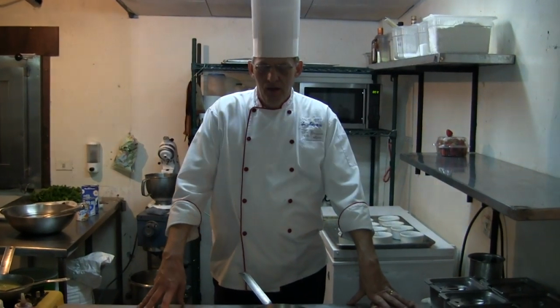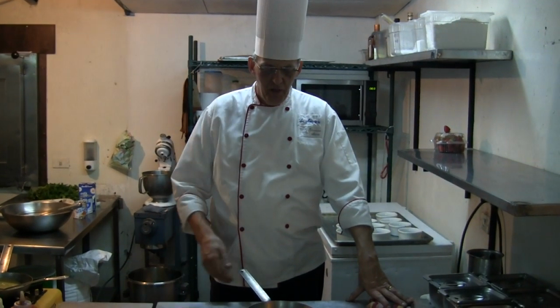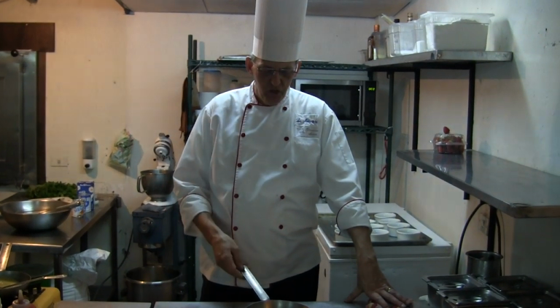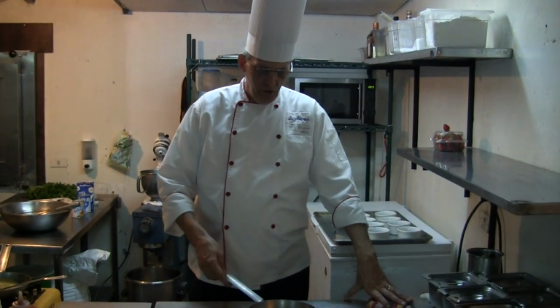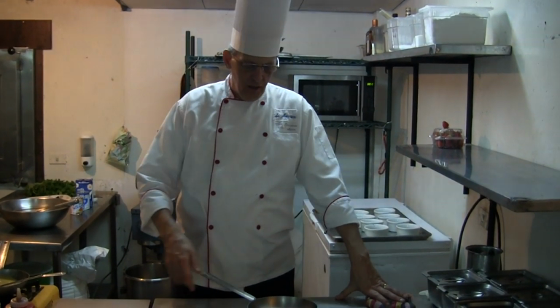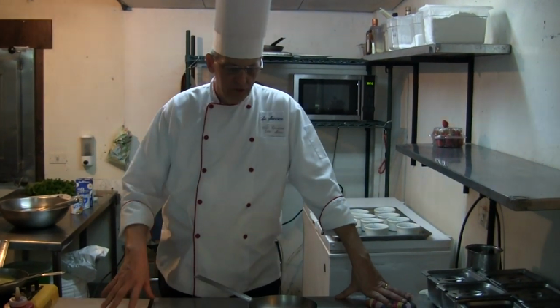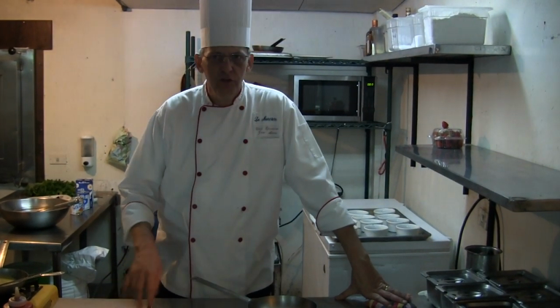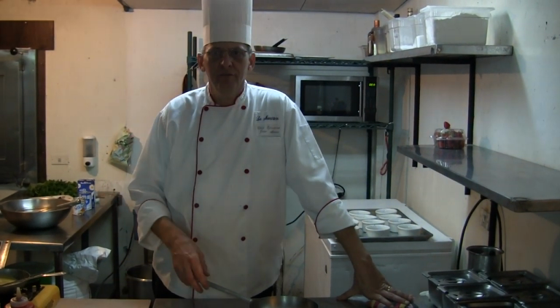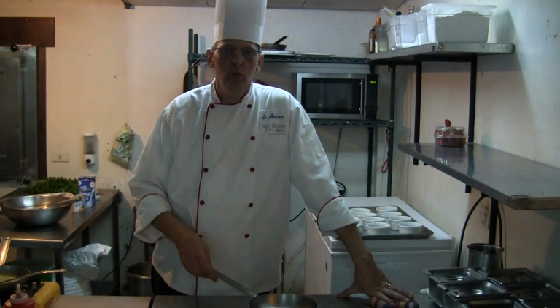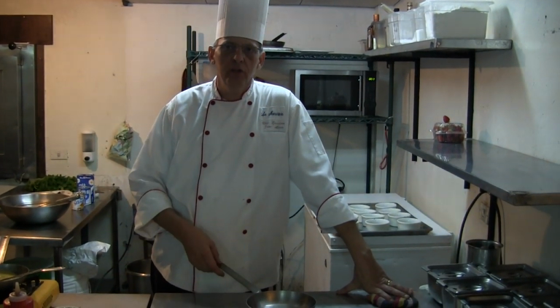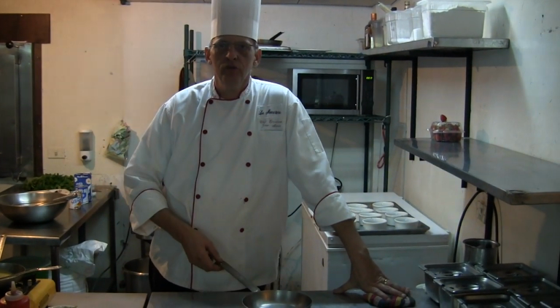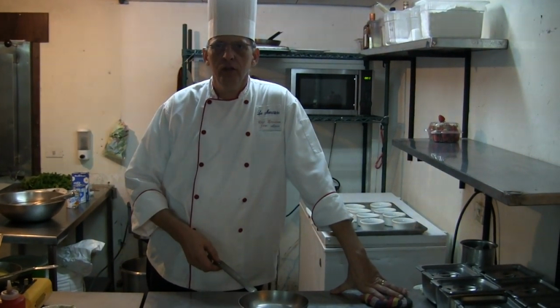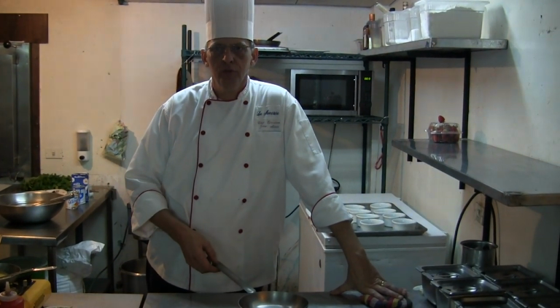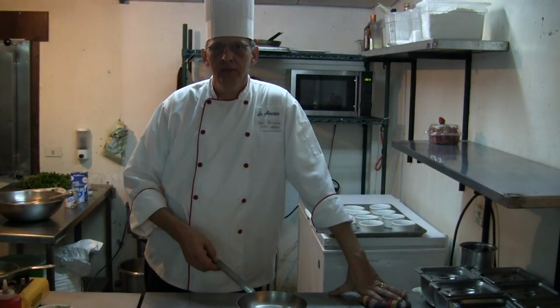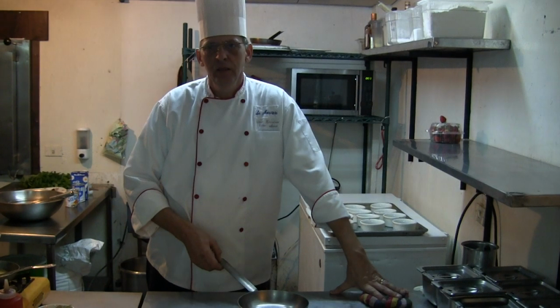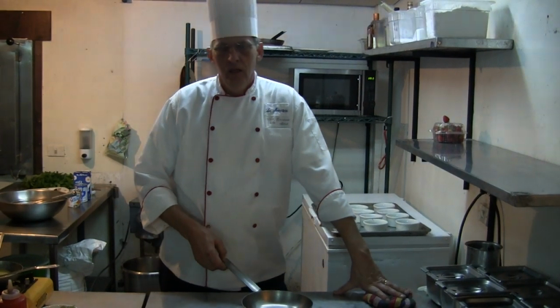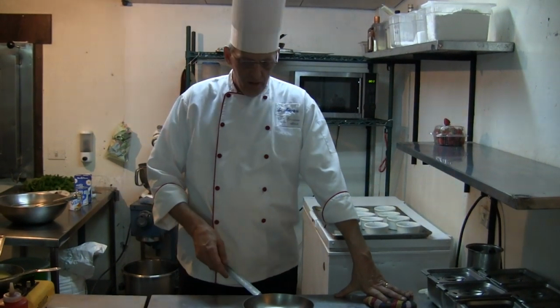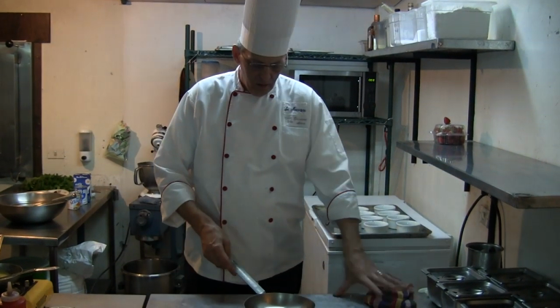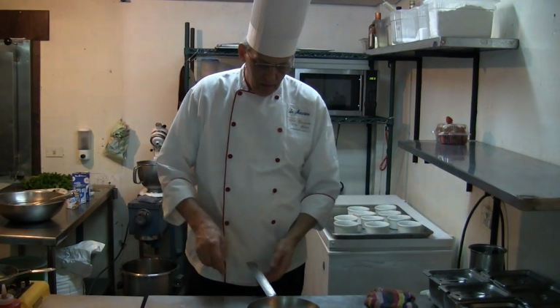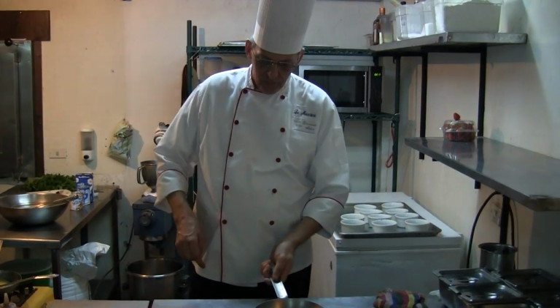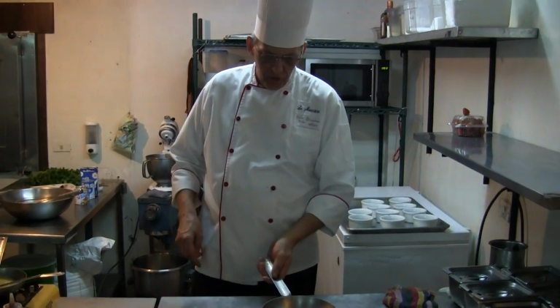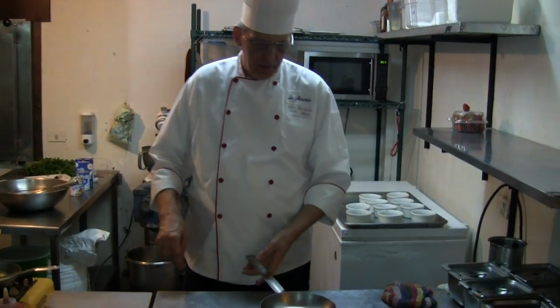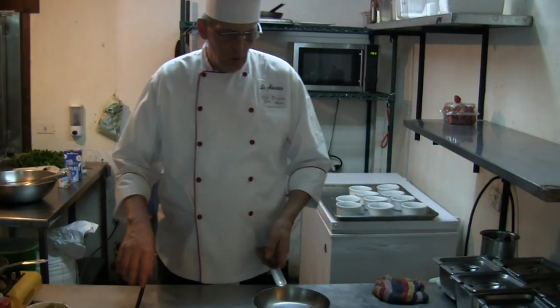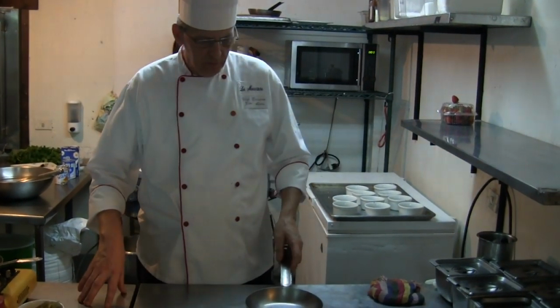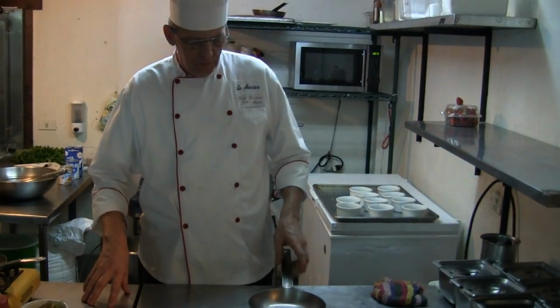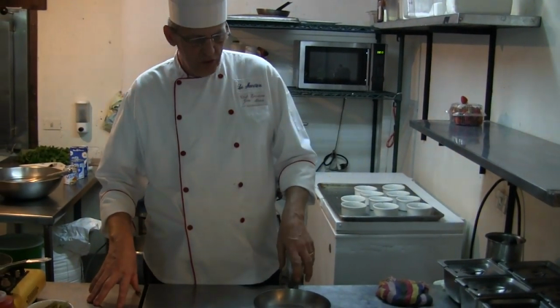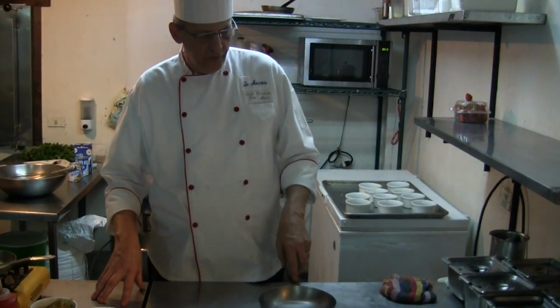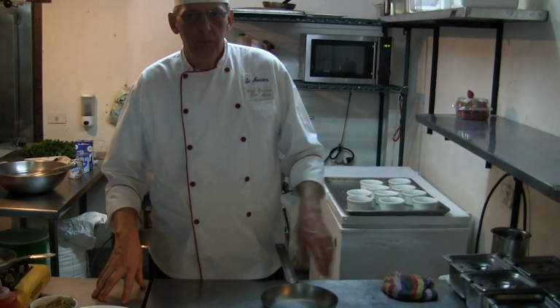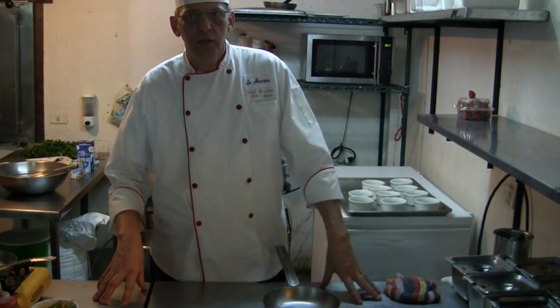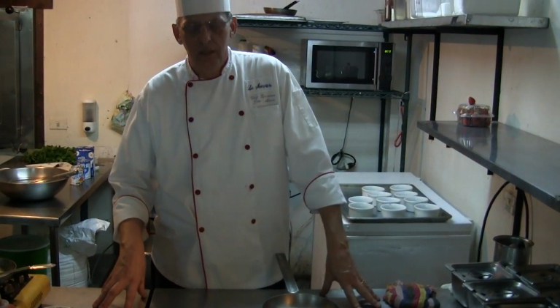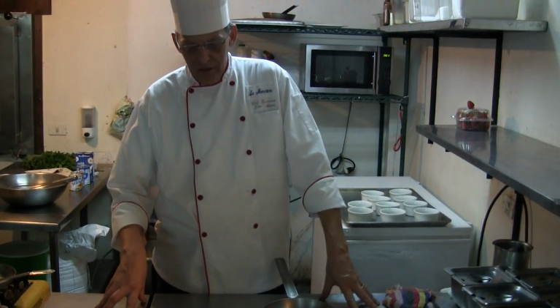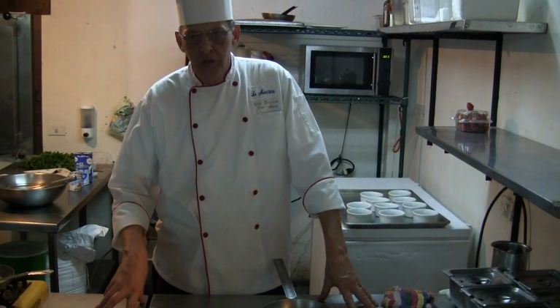Hi, my name is Jean-Marie. I'm the deputy chef of the Mora Star Restaurant in Costa Rica. We're going to make a napoleon with corvina, potato, and spinach.